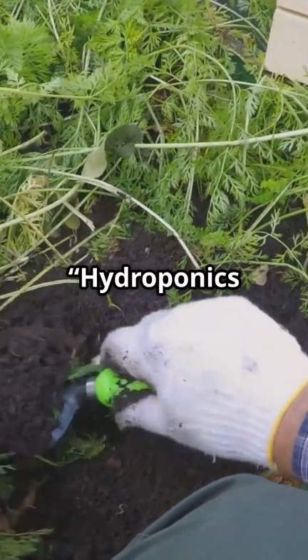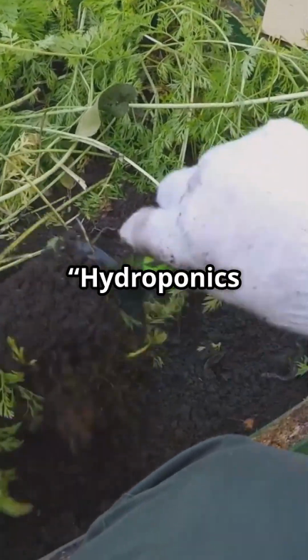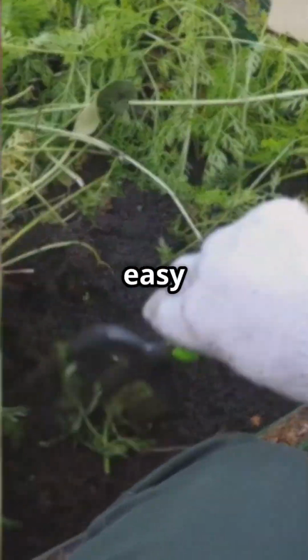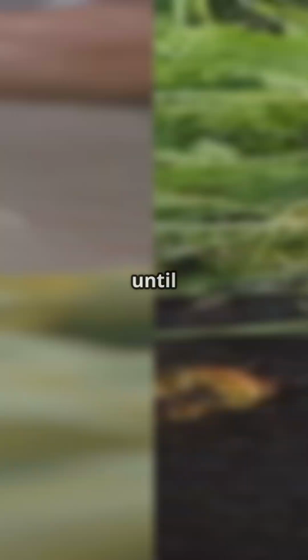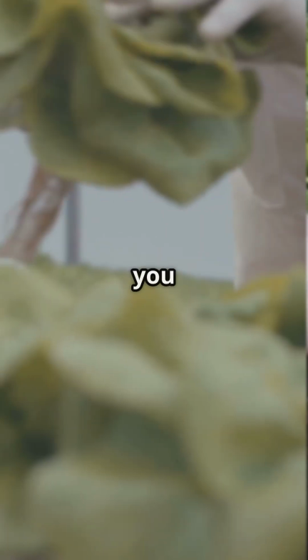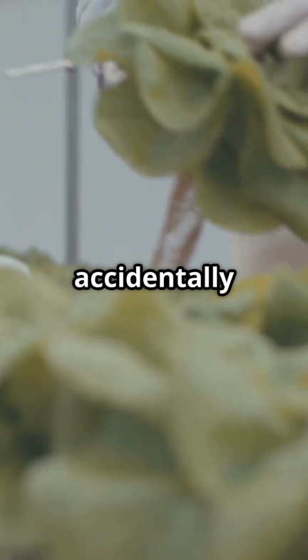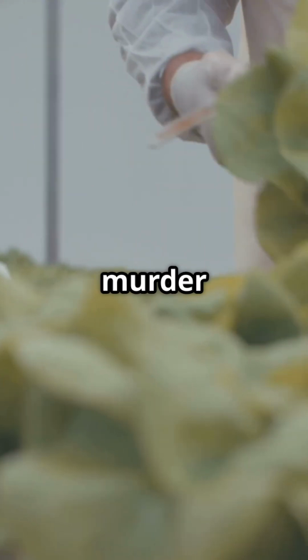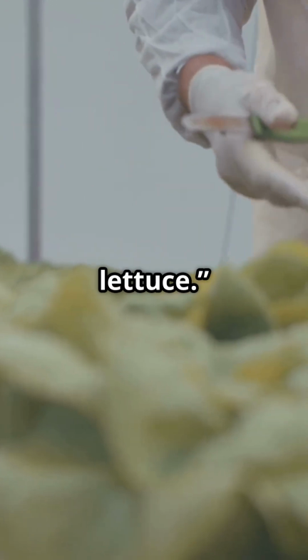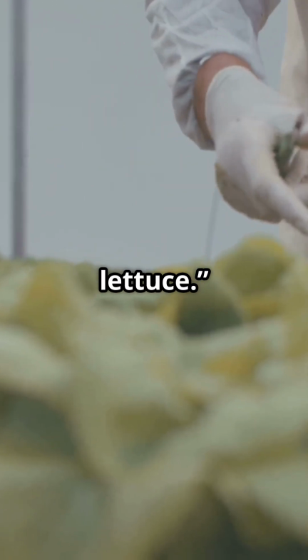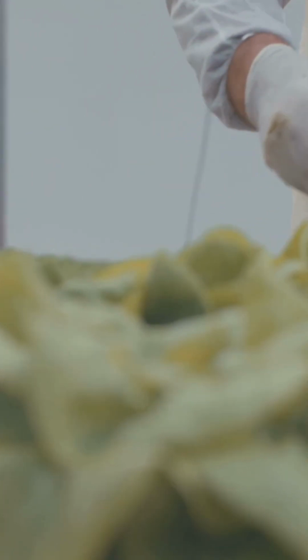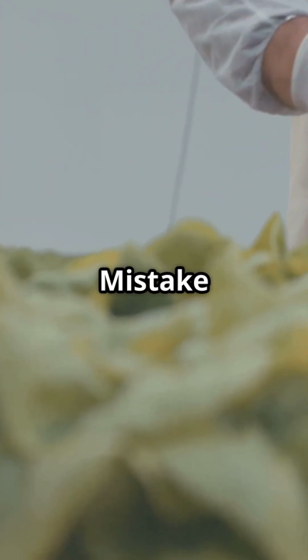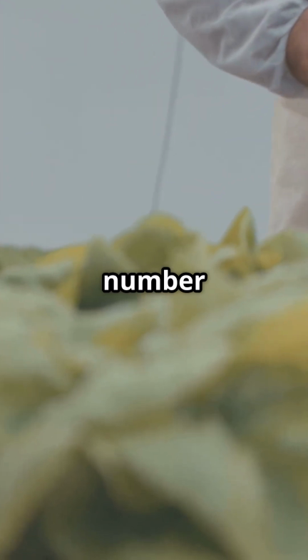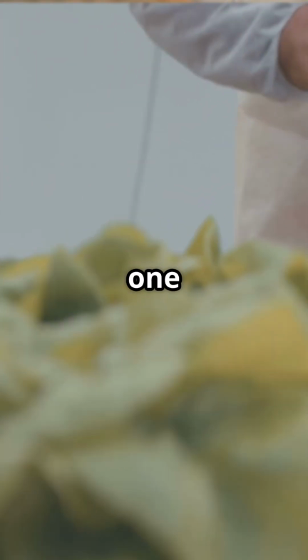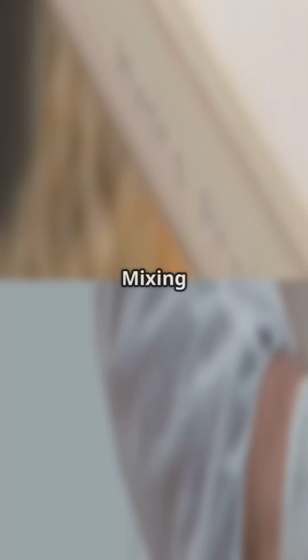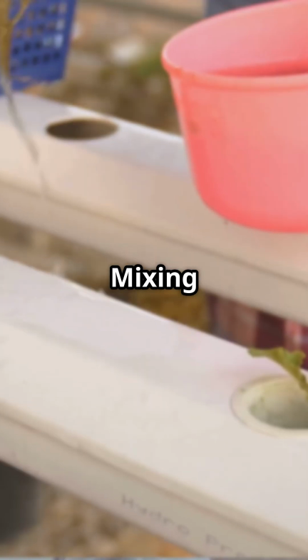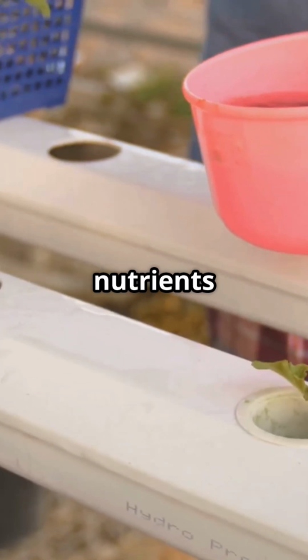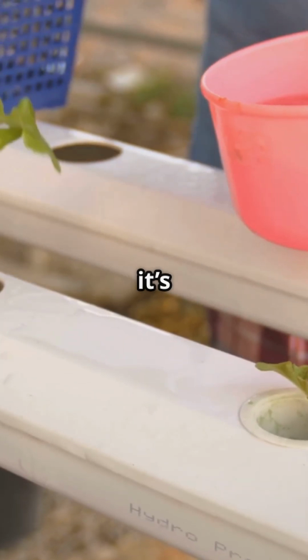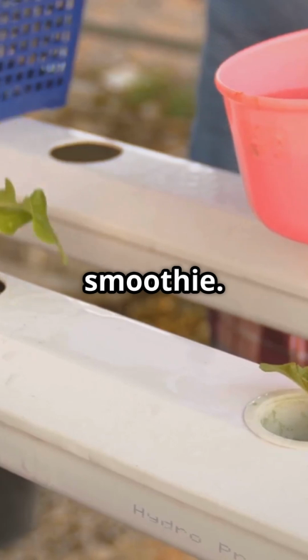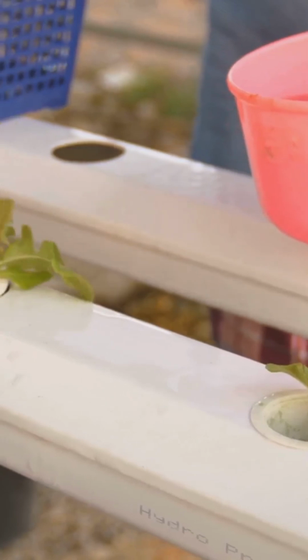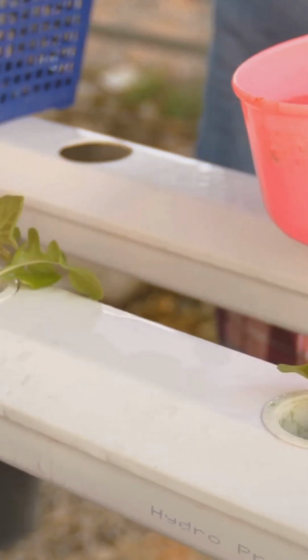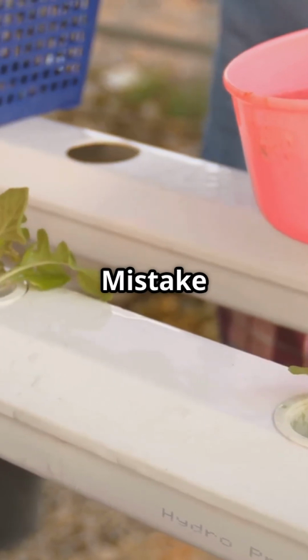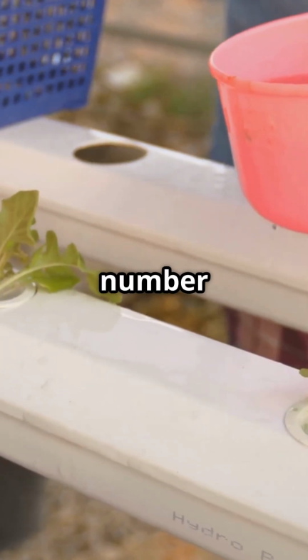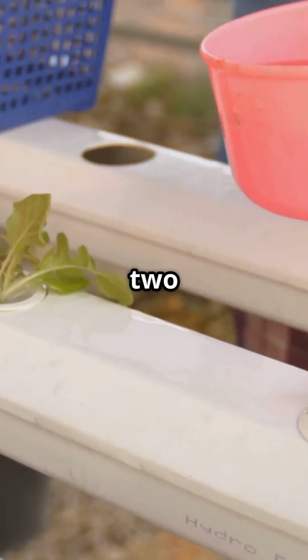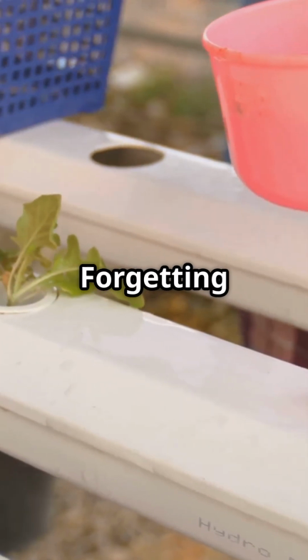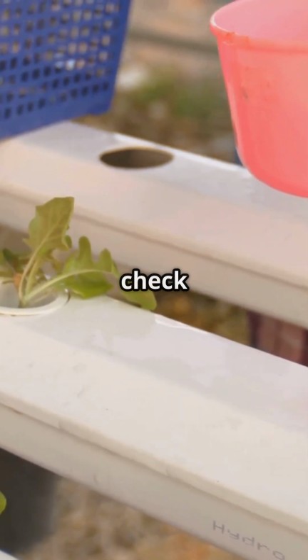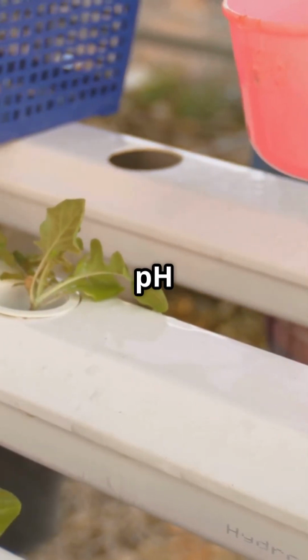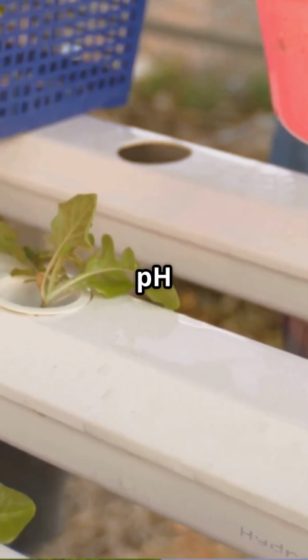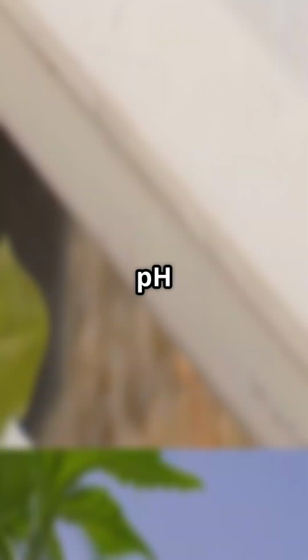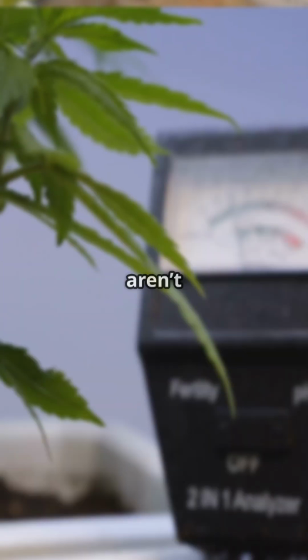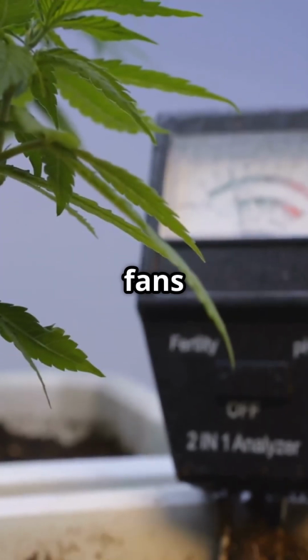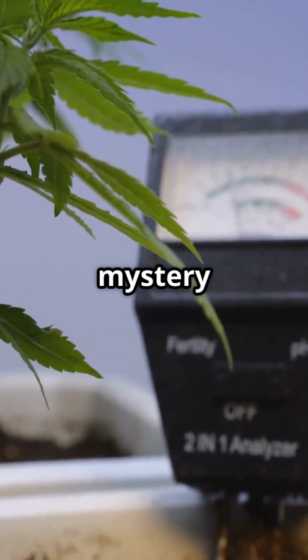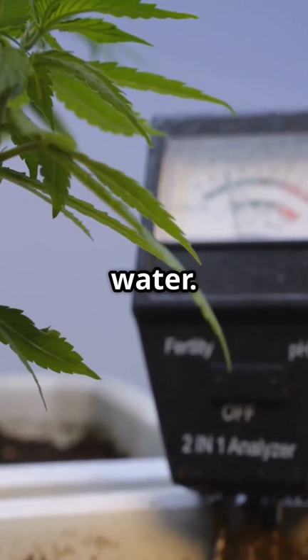Hydroponics is easy, until you accidentally murder your lettuce. Mistake number one: mixing nutrients like it's a smoothie. Mistake number two: forgetting to check pH. Plants aren't fans of mystery water.